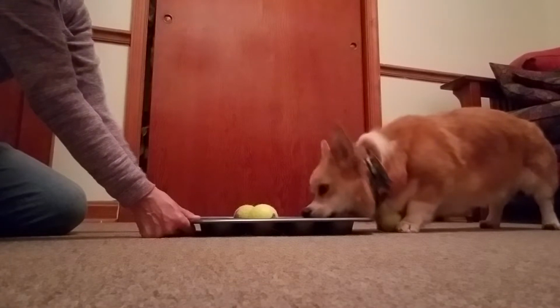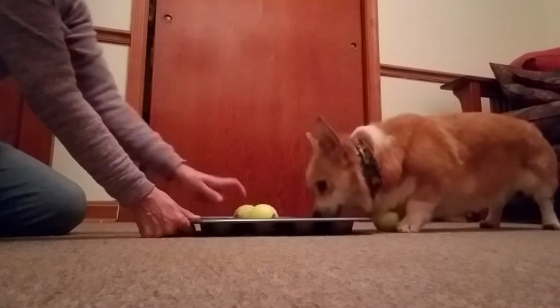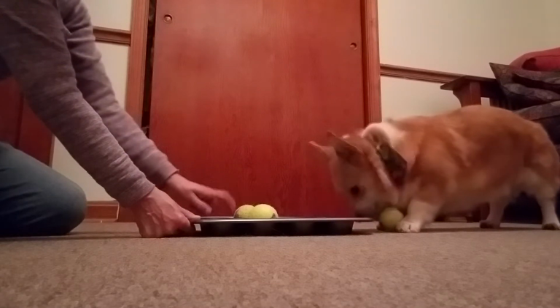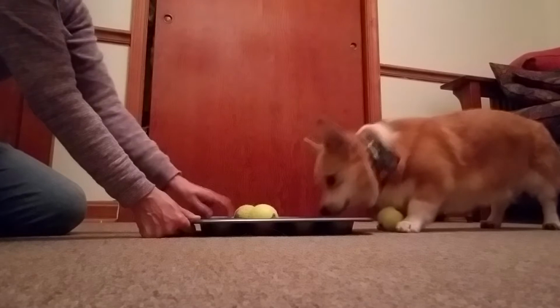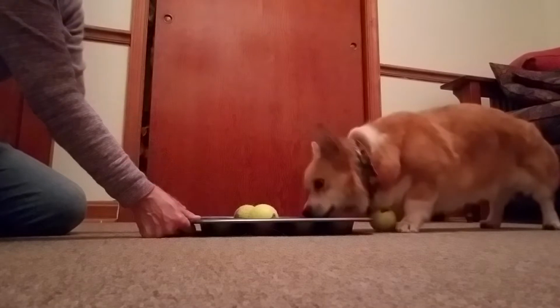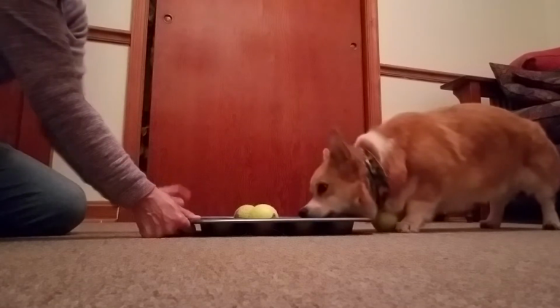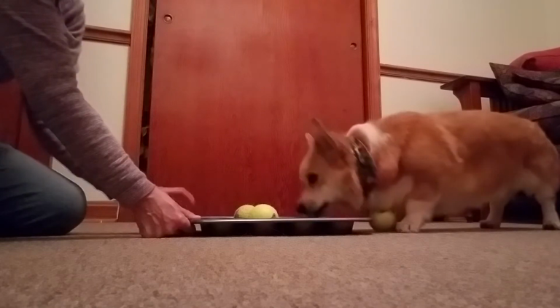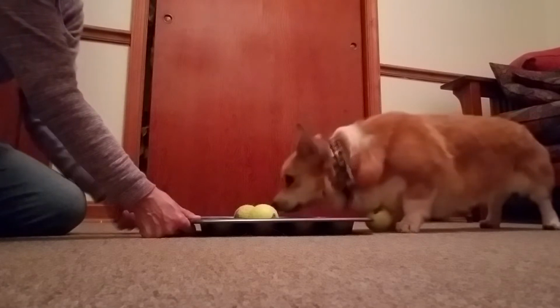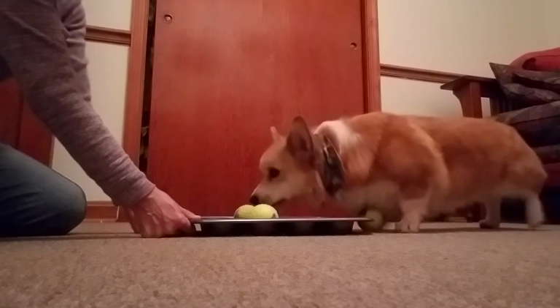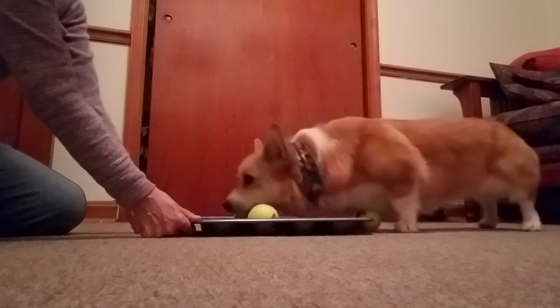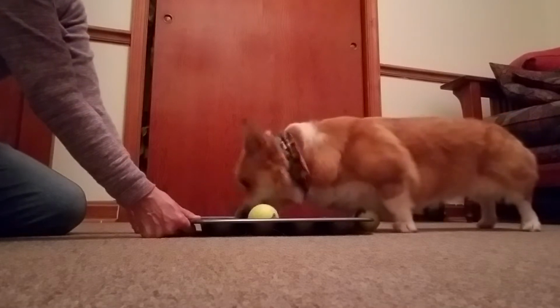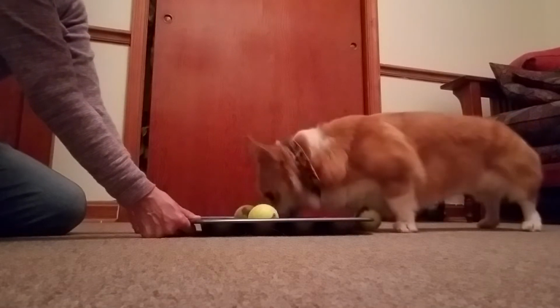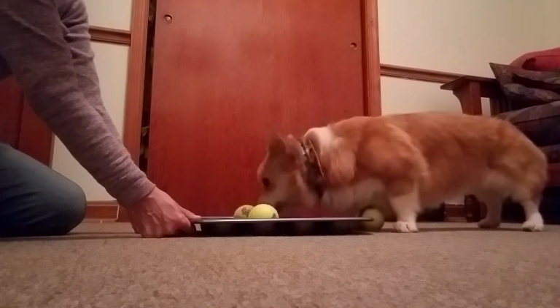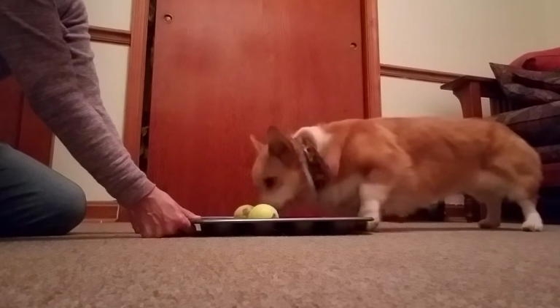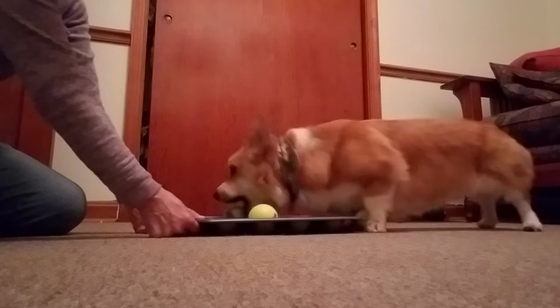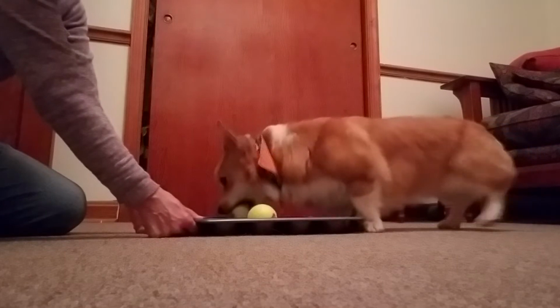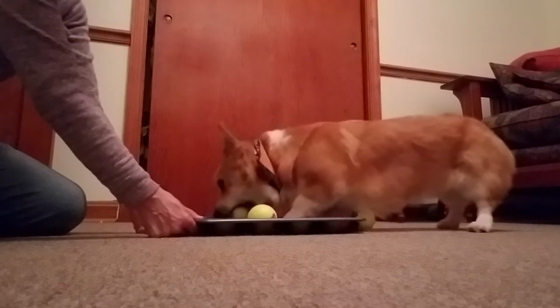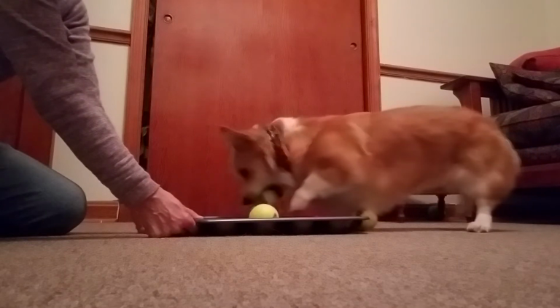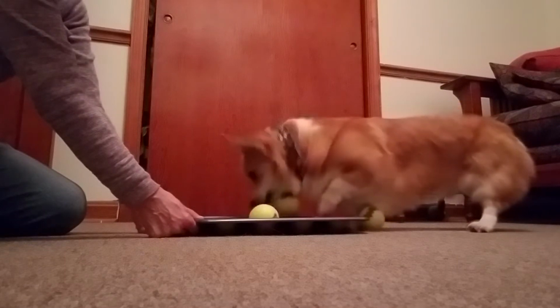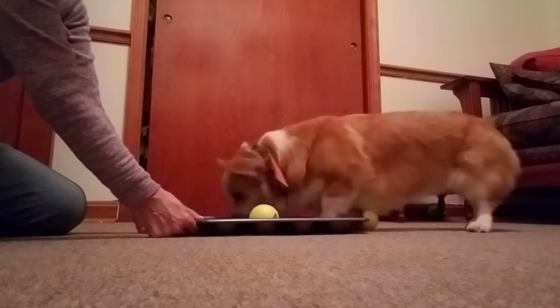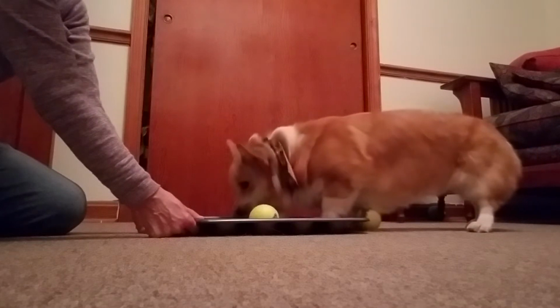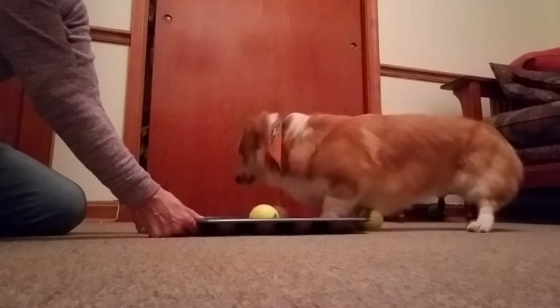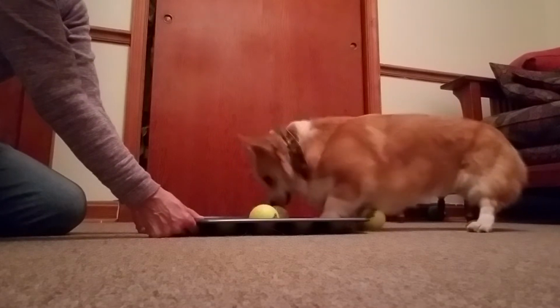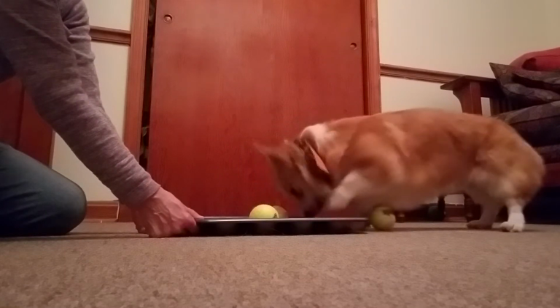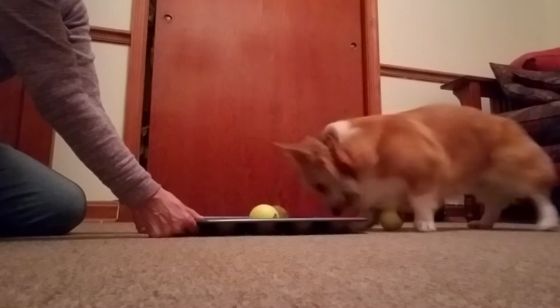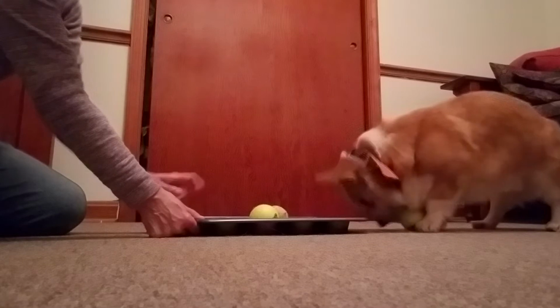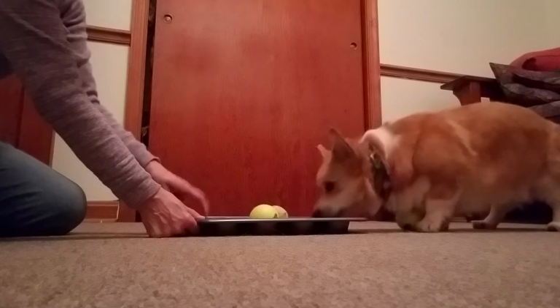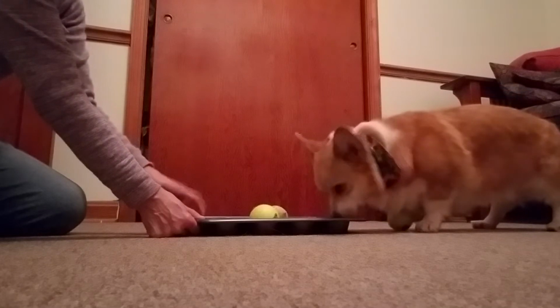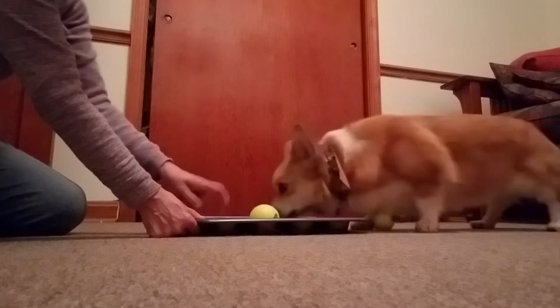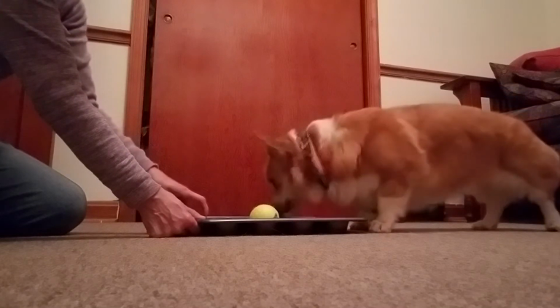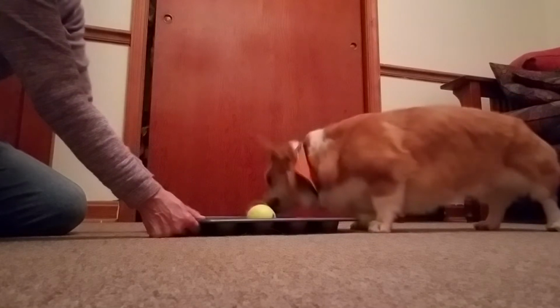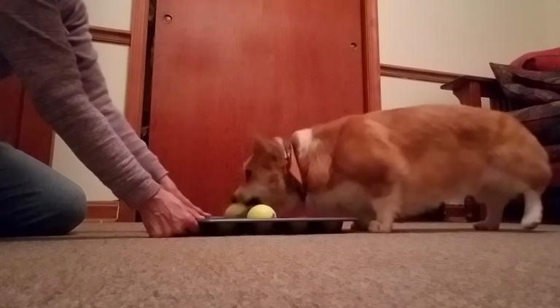Okay, come on. Find the others. Did you see how he lifts the tennis ball out? Come on, find one more. One more.